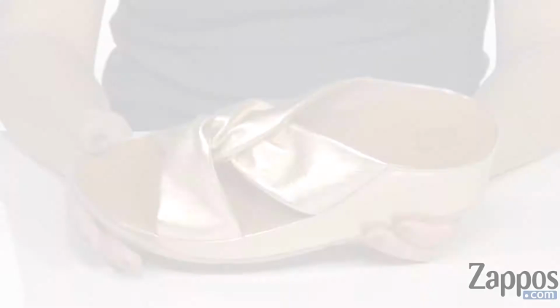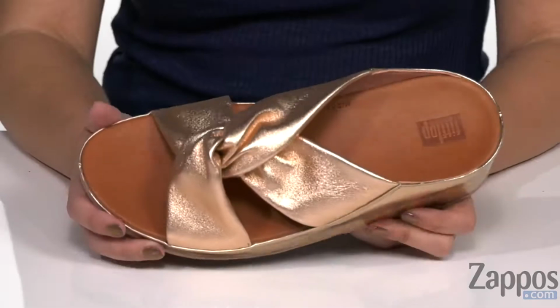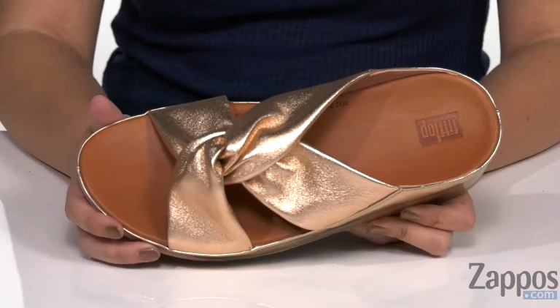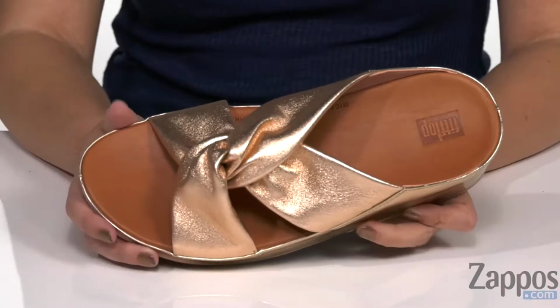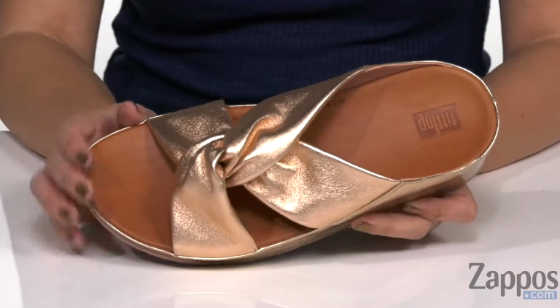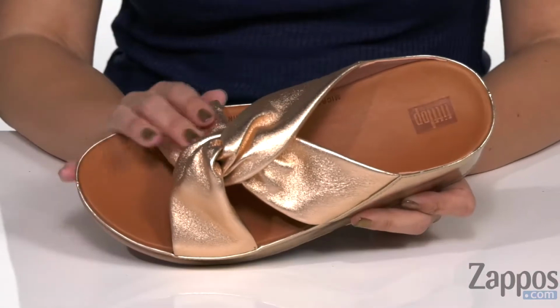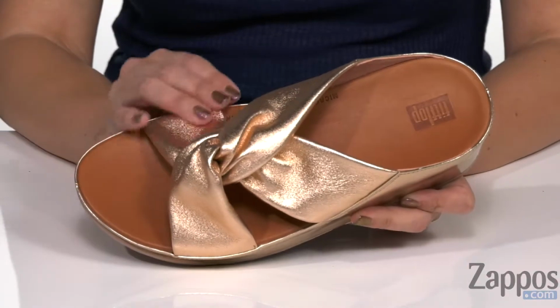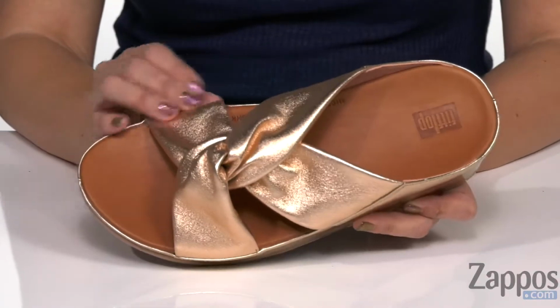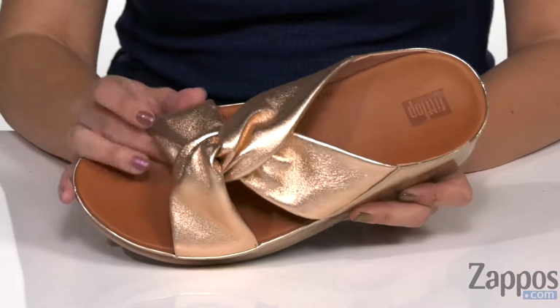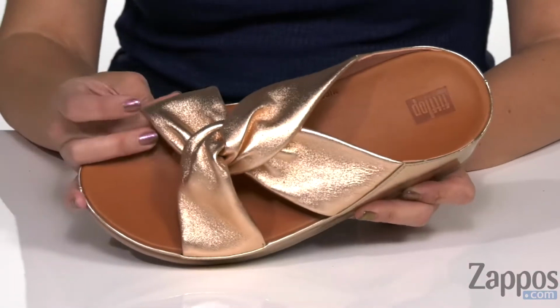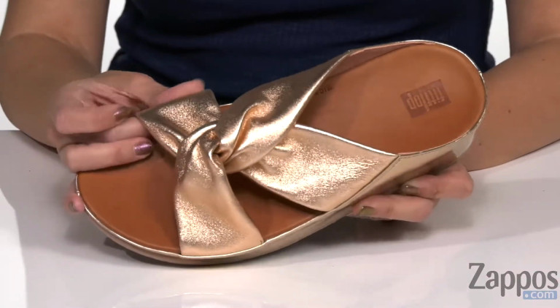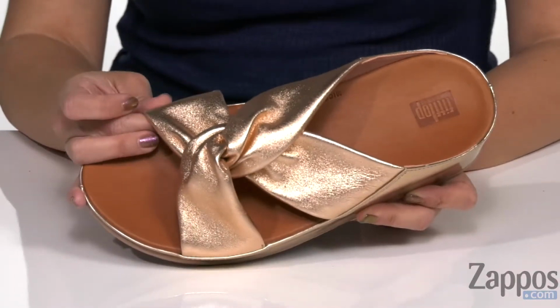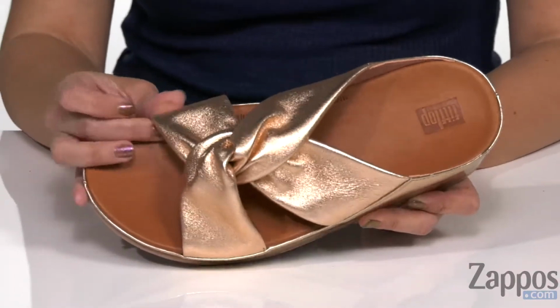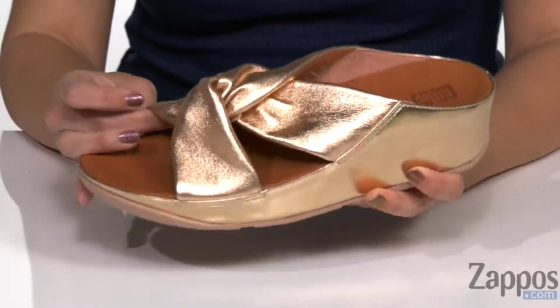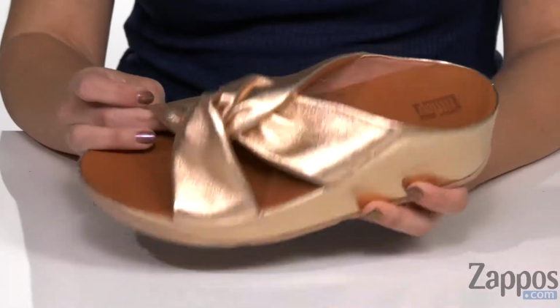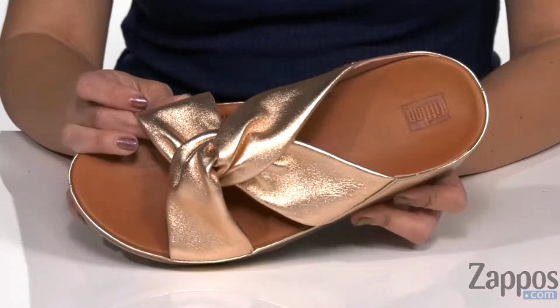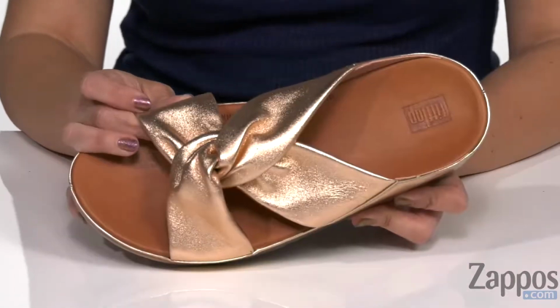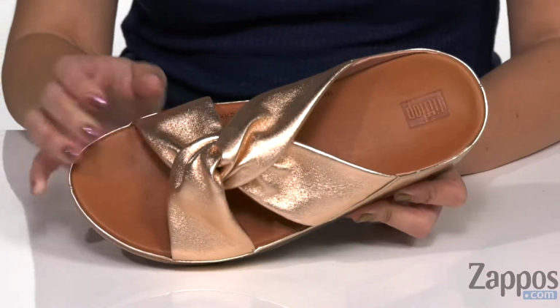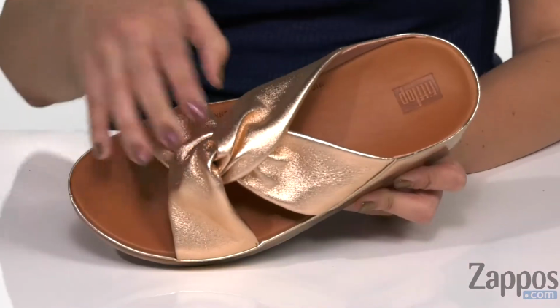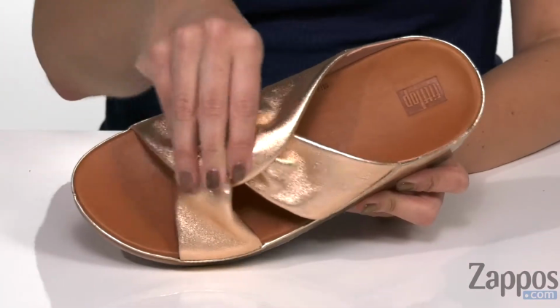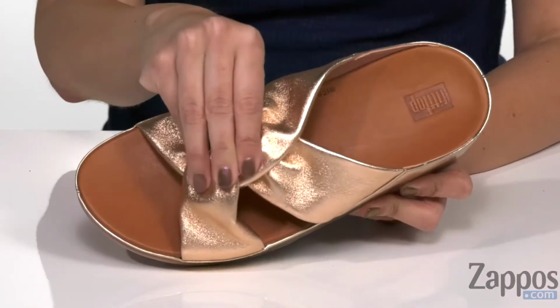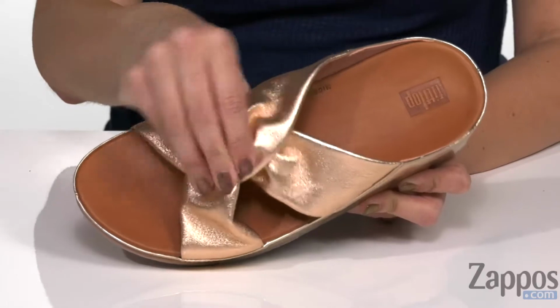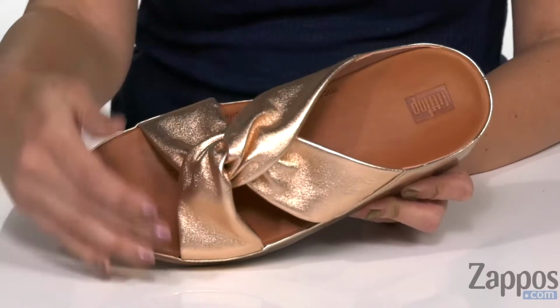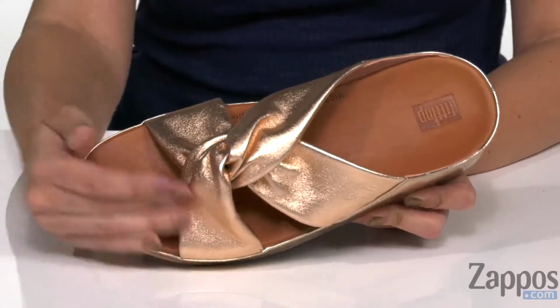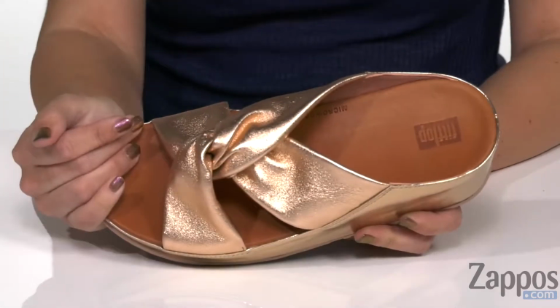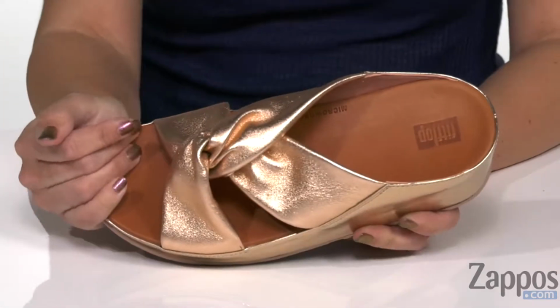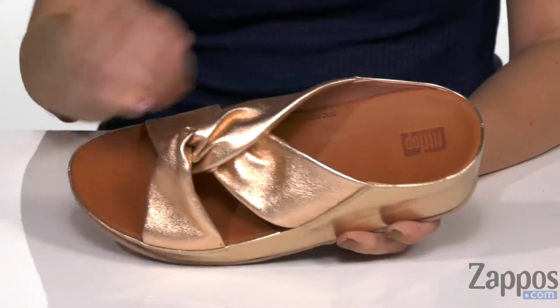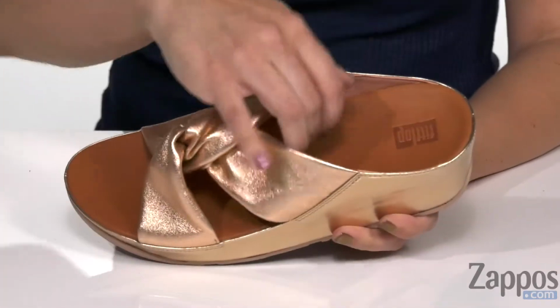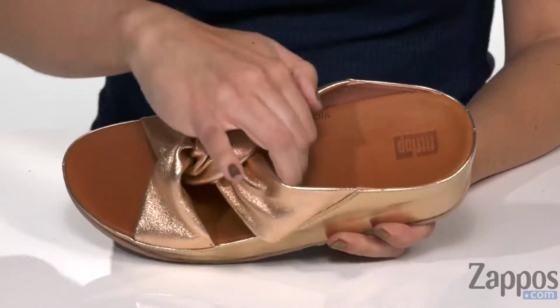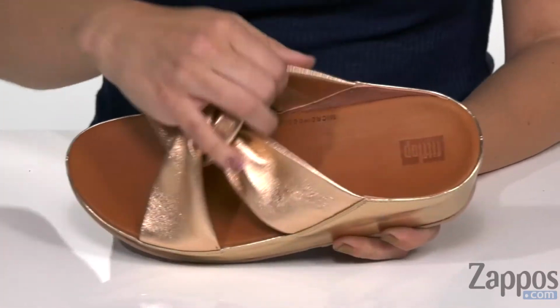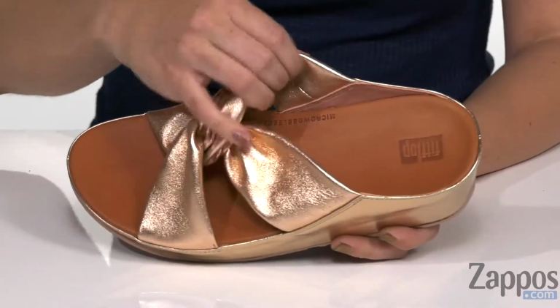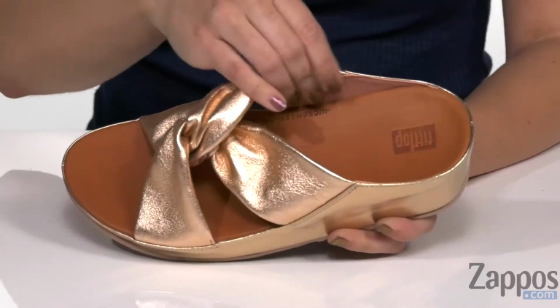These gorgeous sandals have a beautiful leather upper with a great metallic shine. I love the knotted detail, and it's got an open toe. It's easy to slip on too.